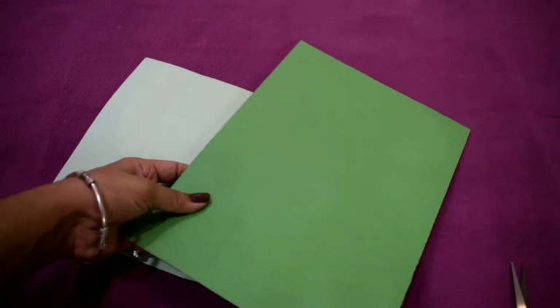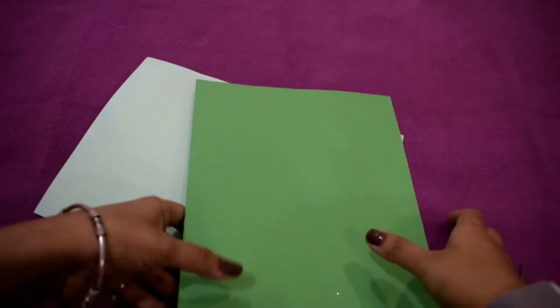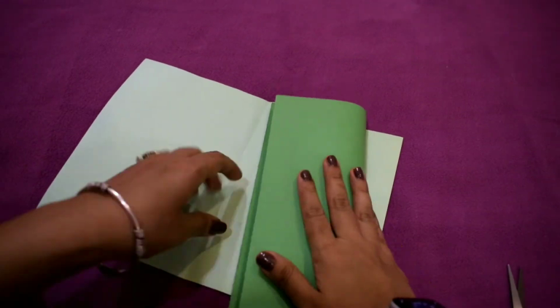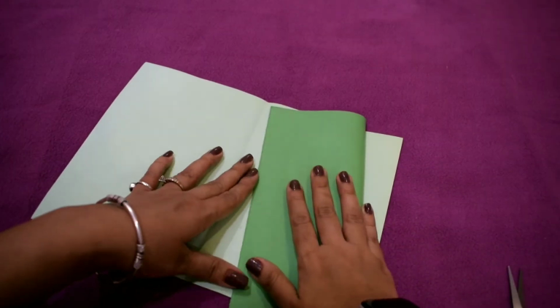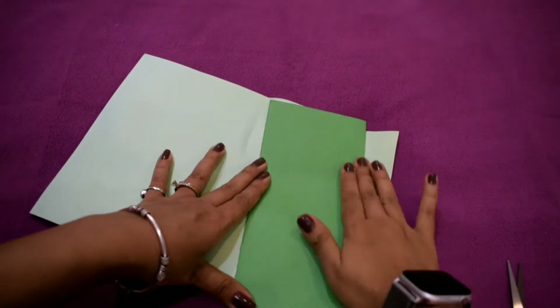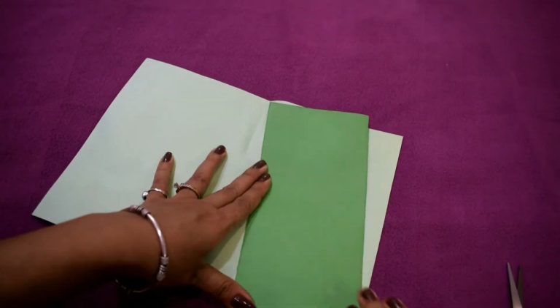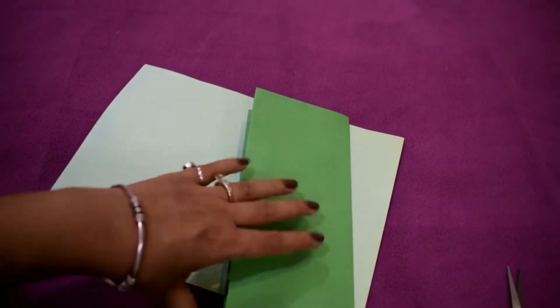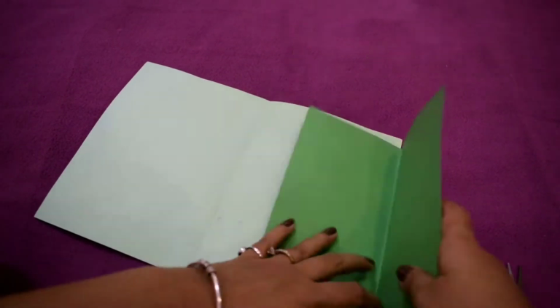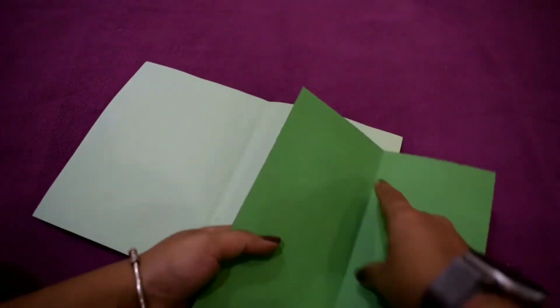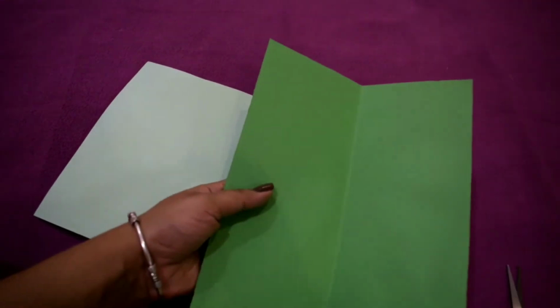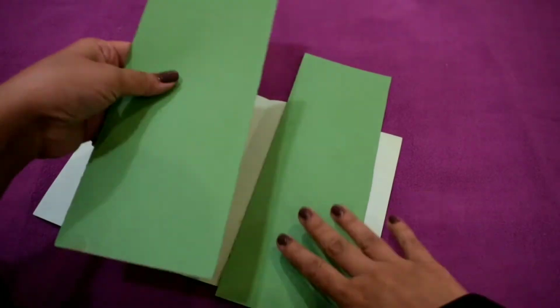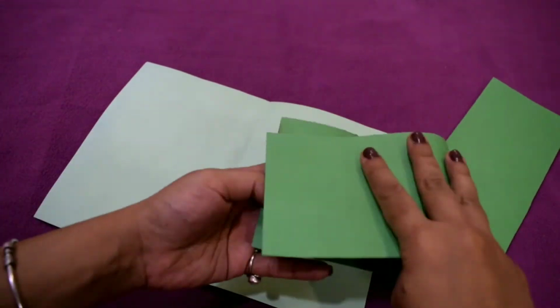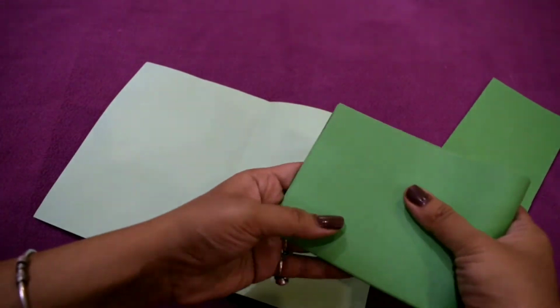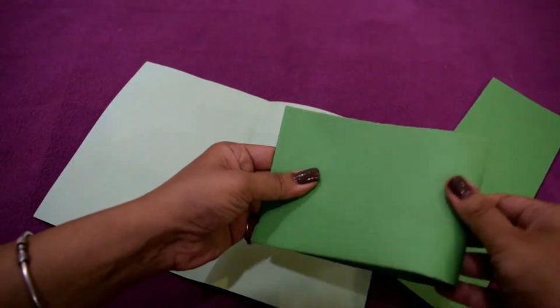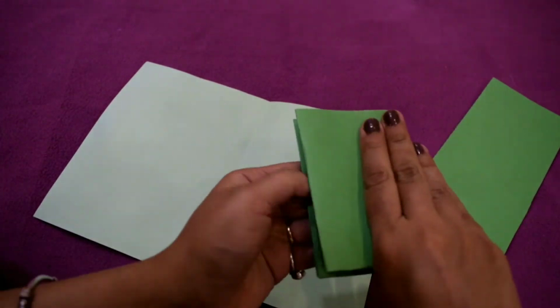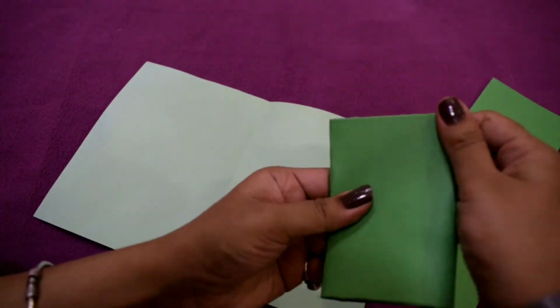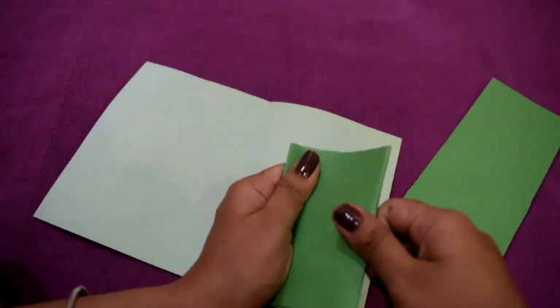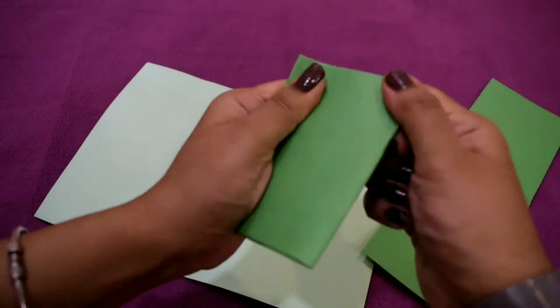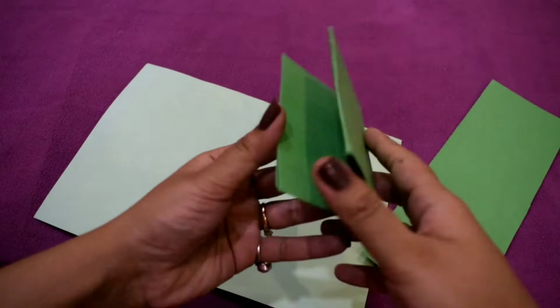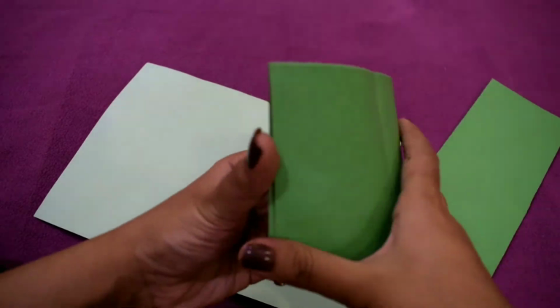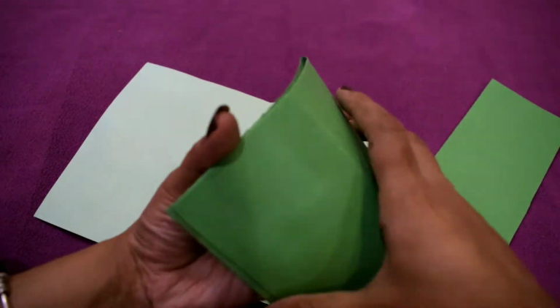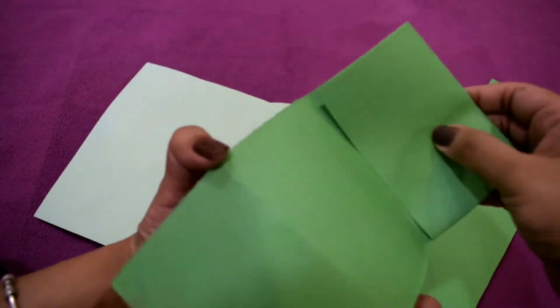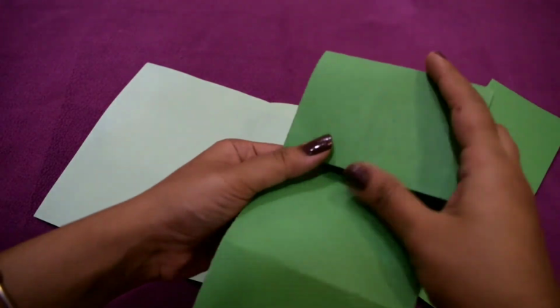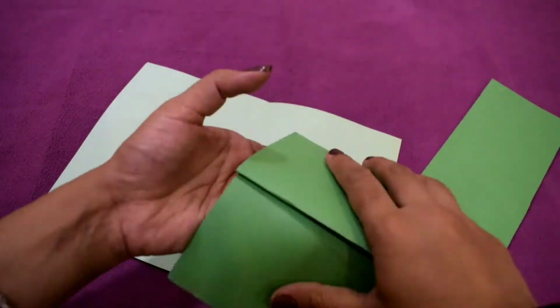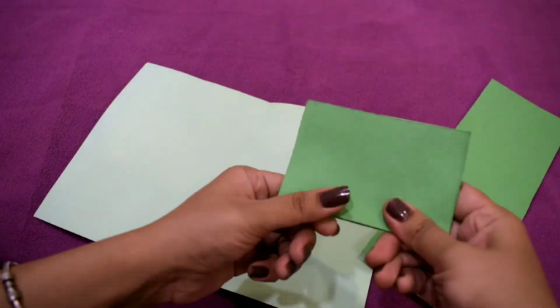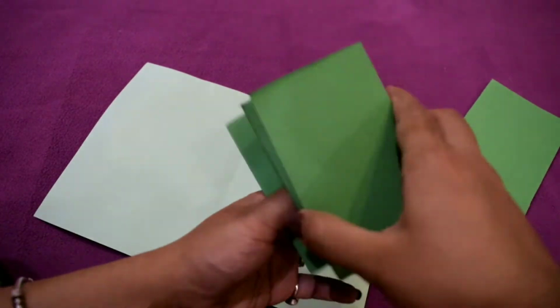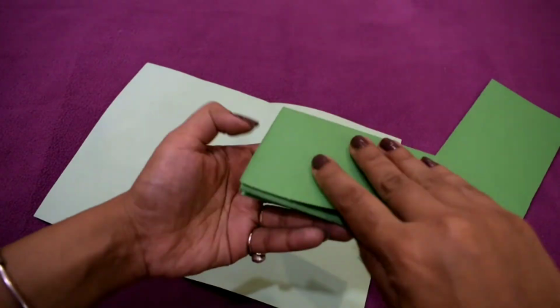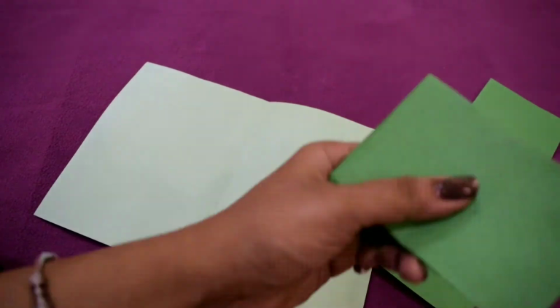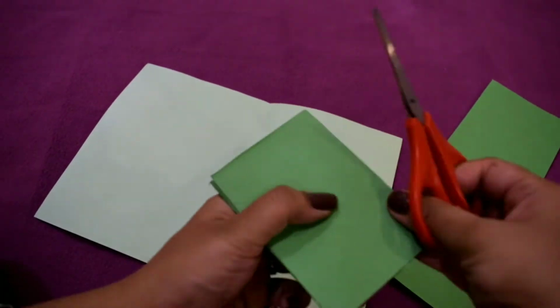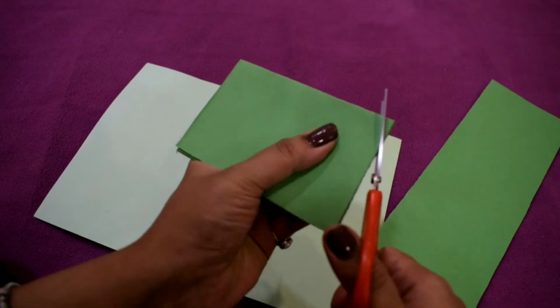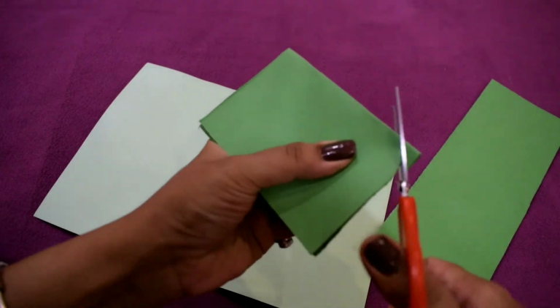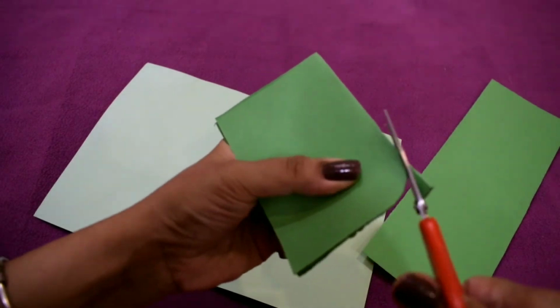Take an A4 size sheet and divide it into two parts. Now fold it twice, then cut off the edges.